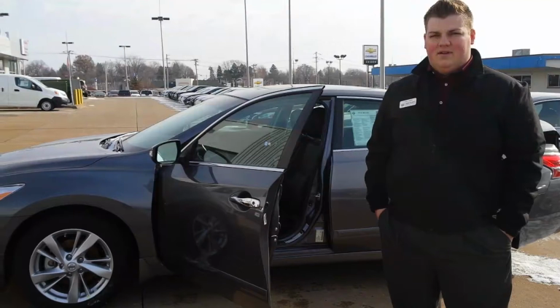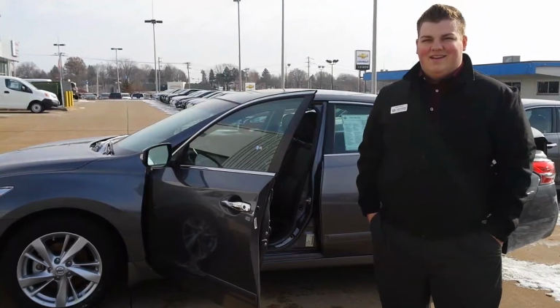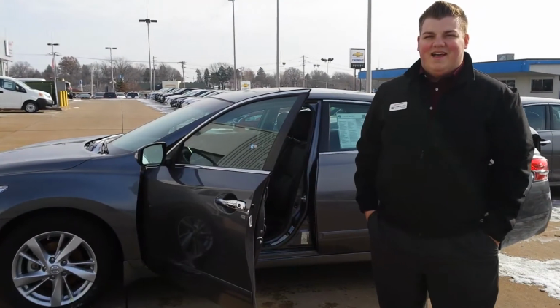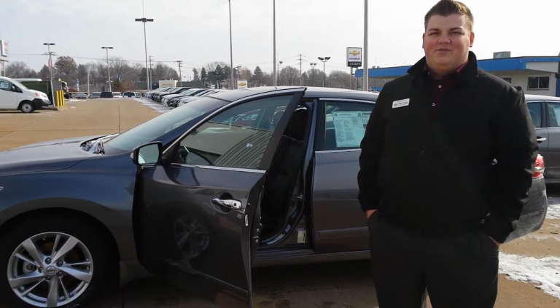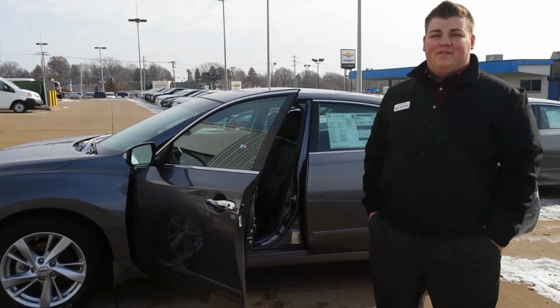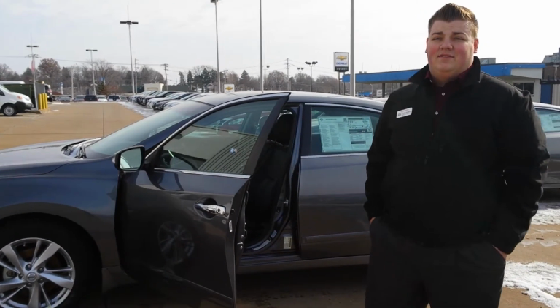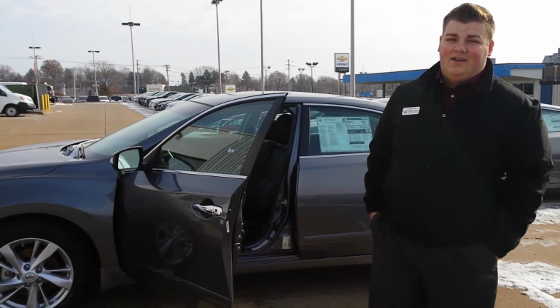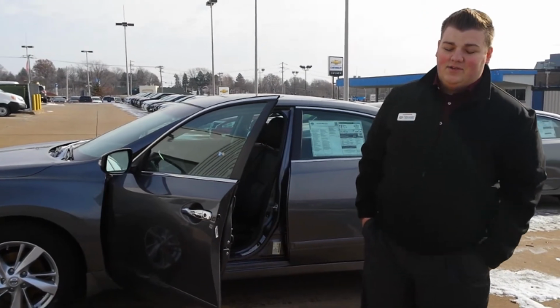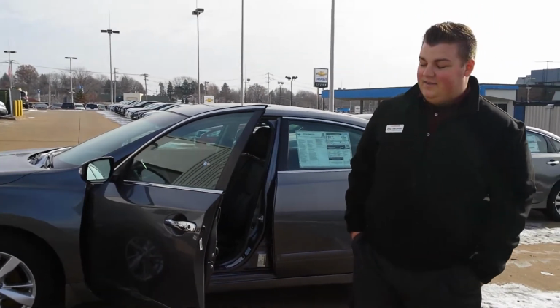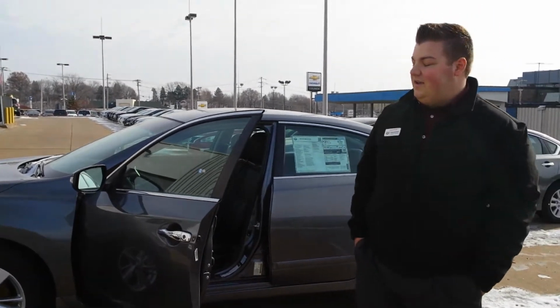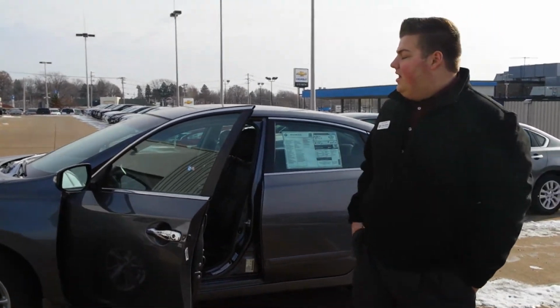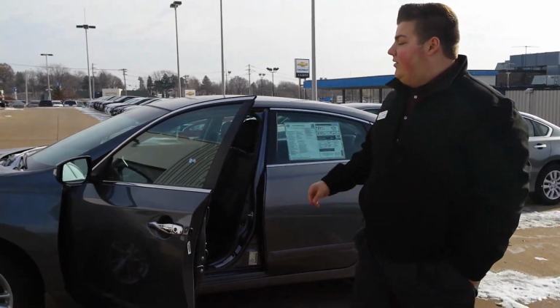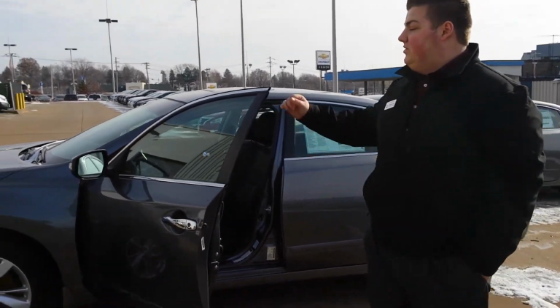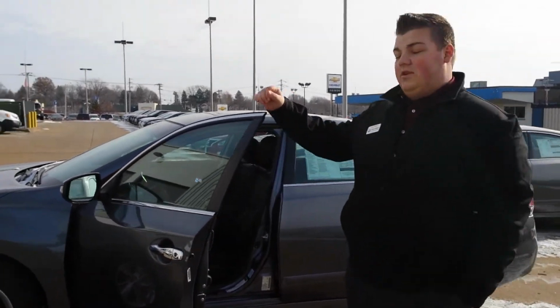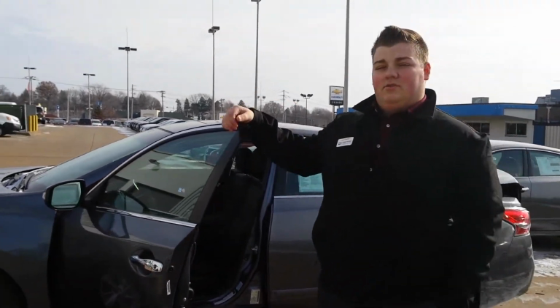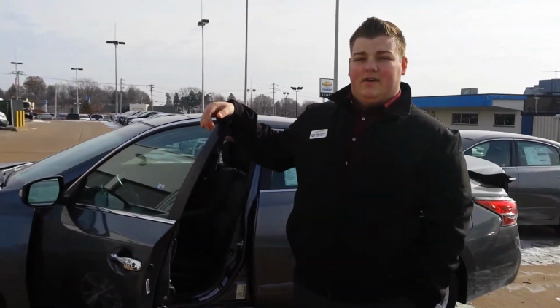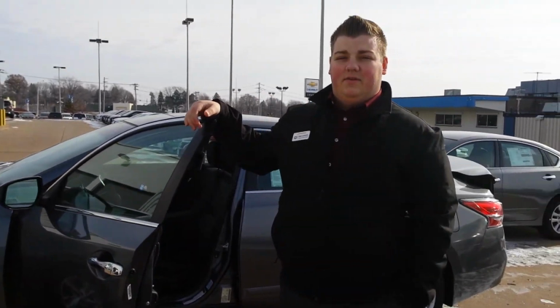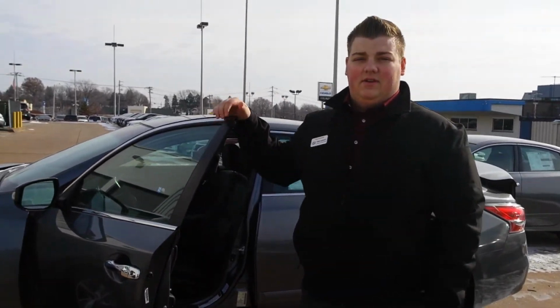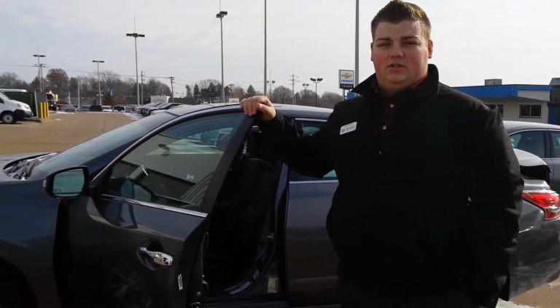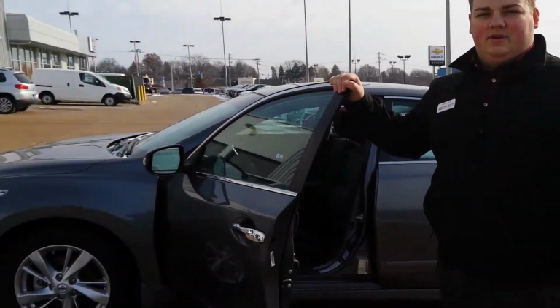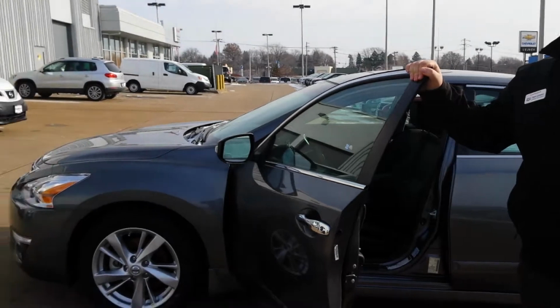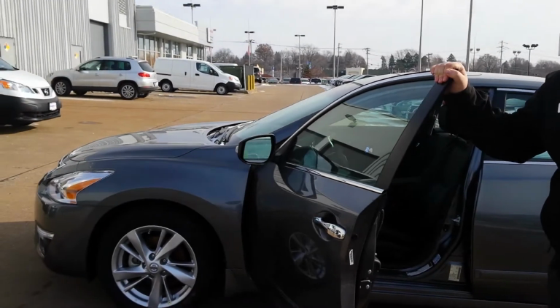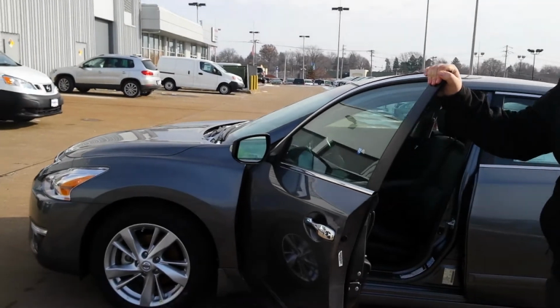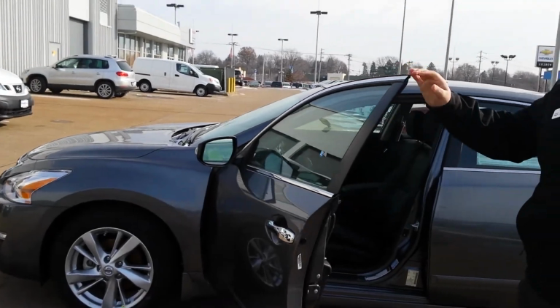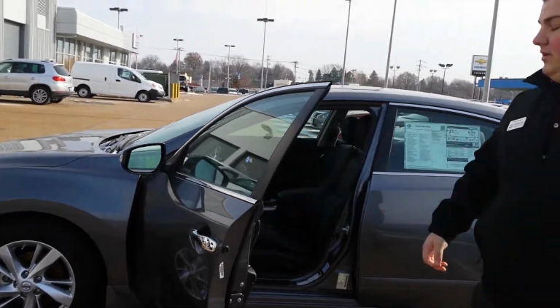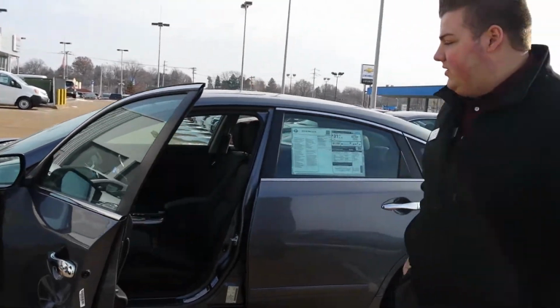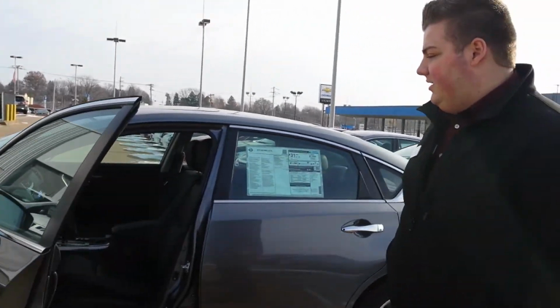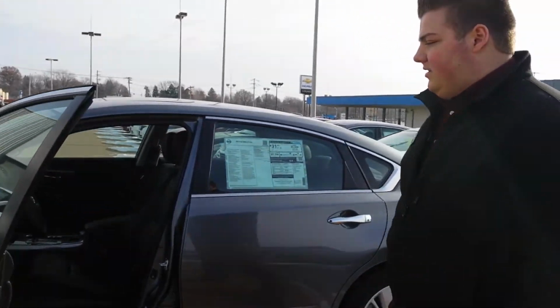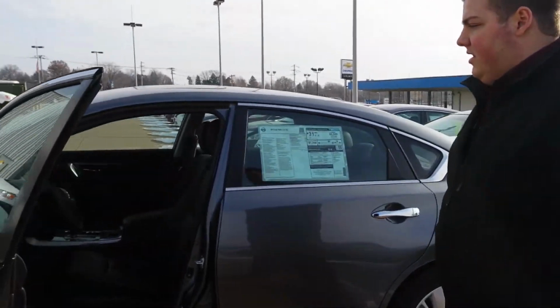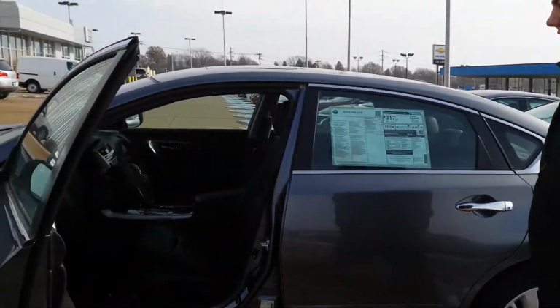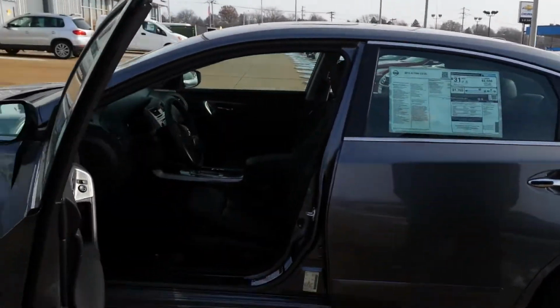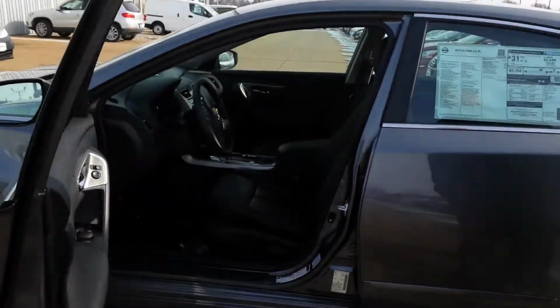How are you doing Travis? This is Nate at Lujack Nissan. I was just showing you the 2015 Altima SL that you are interested in. Here it is right here.